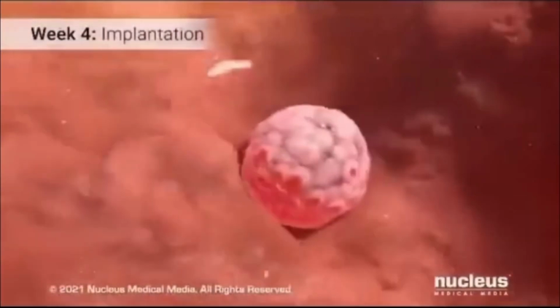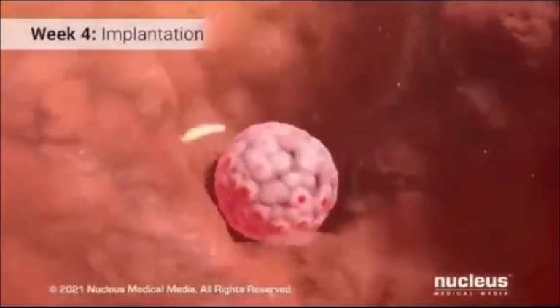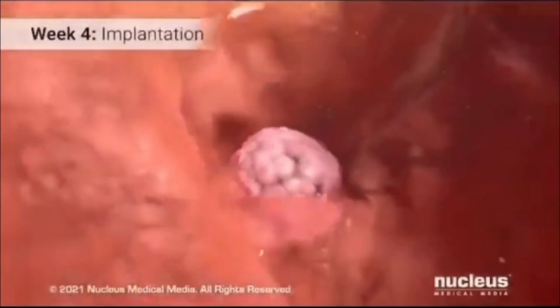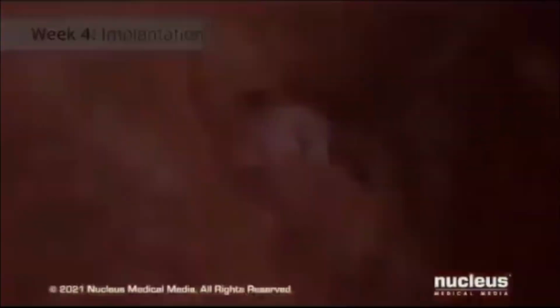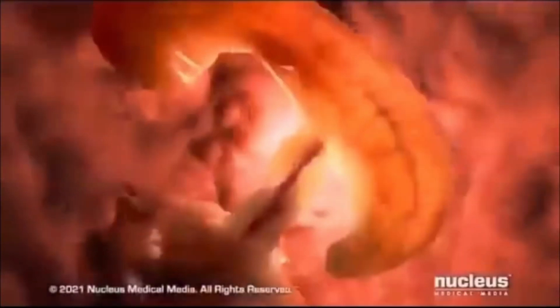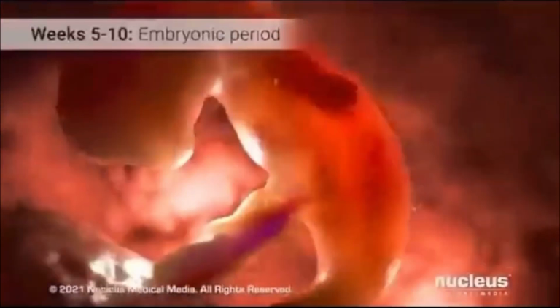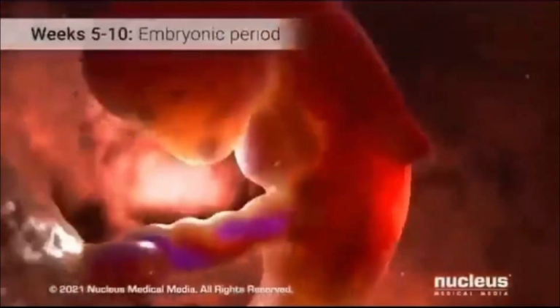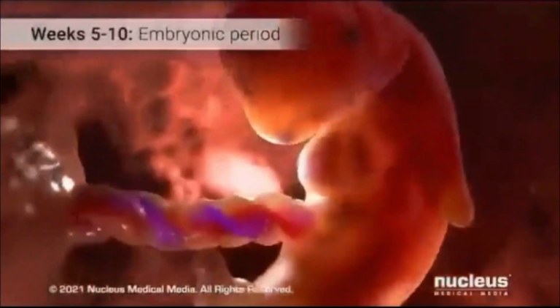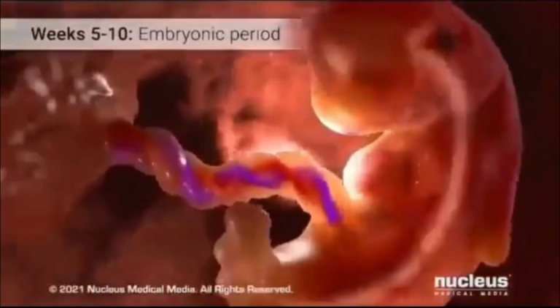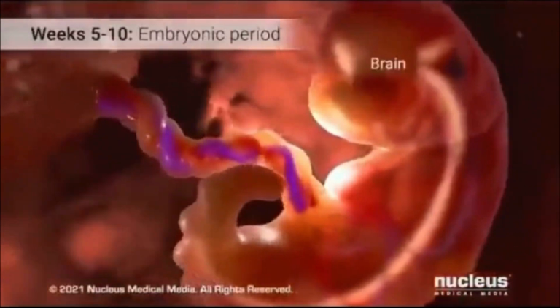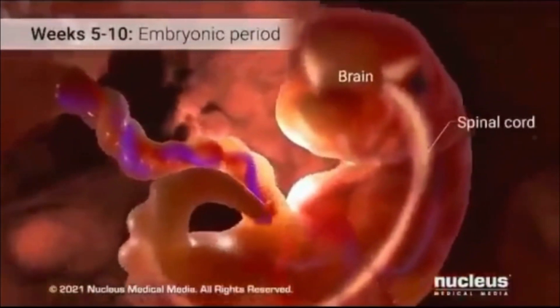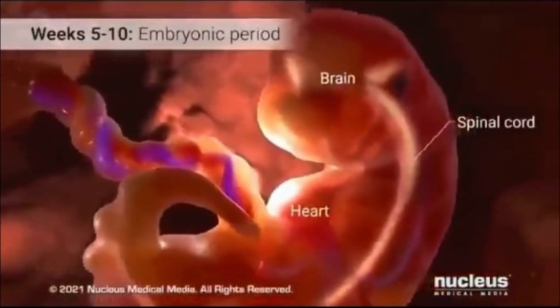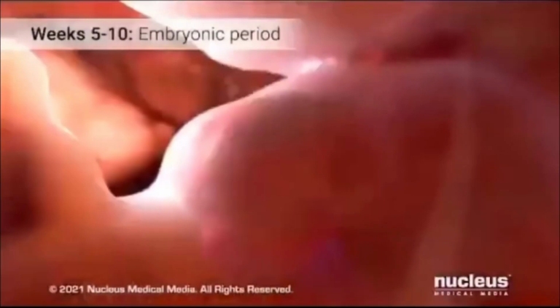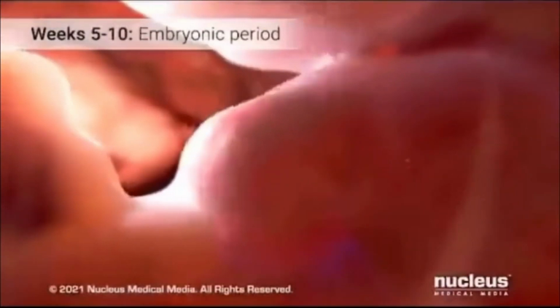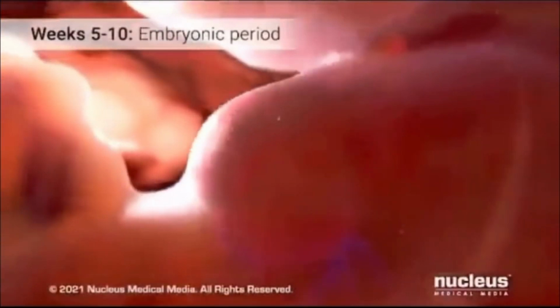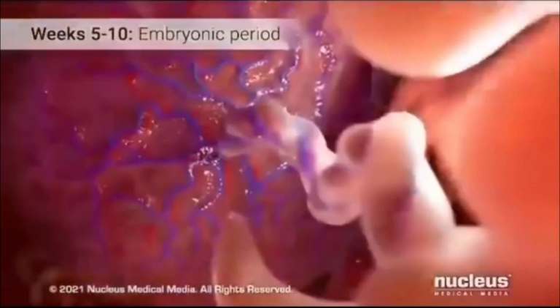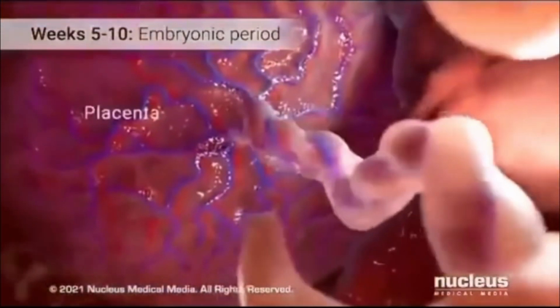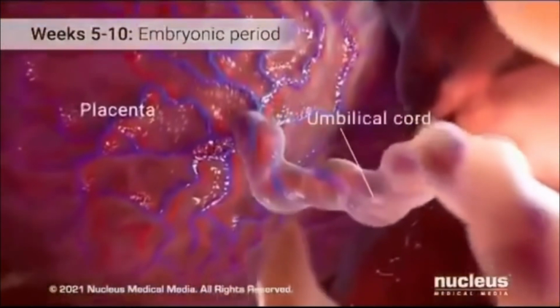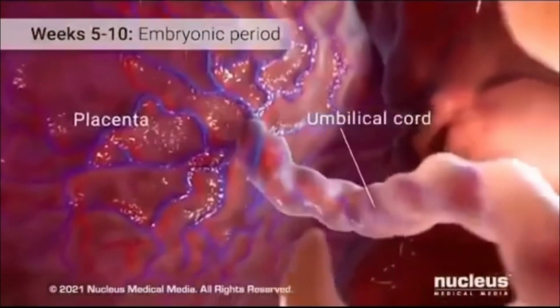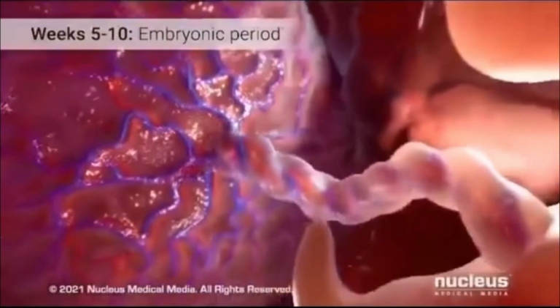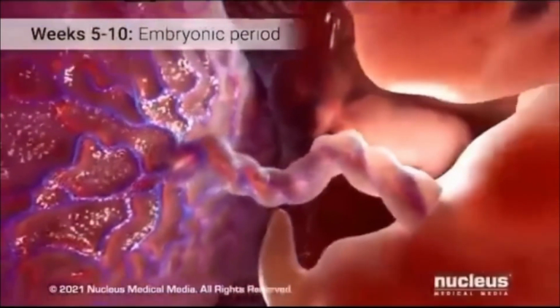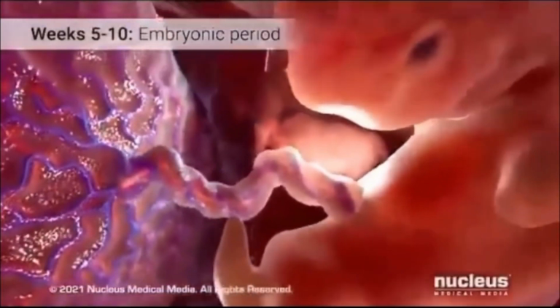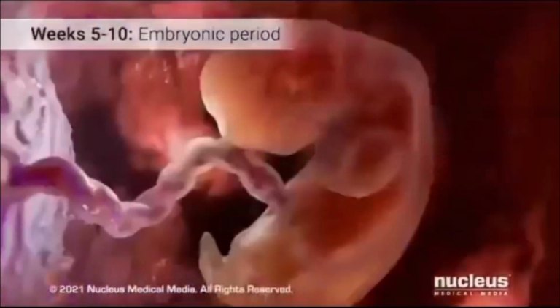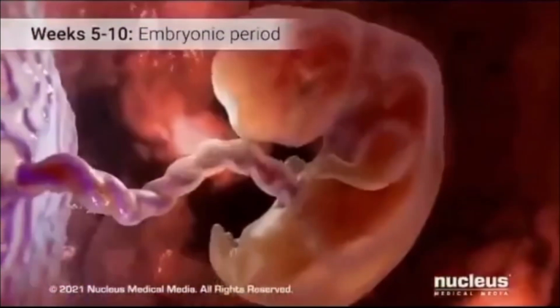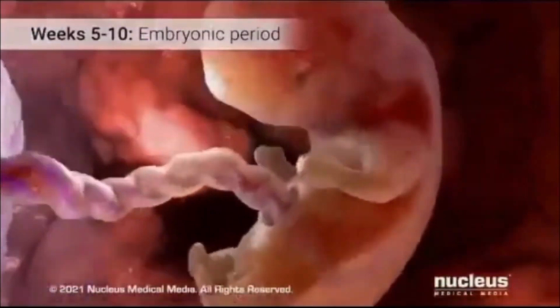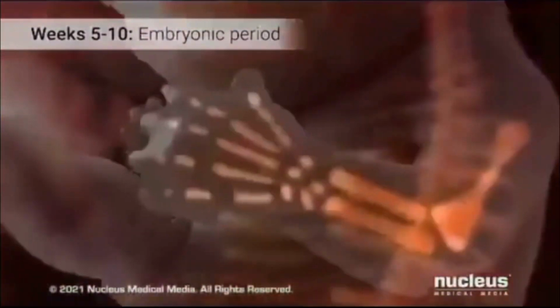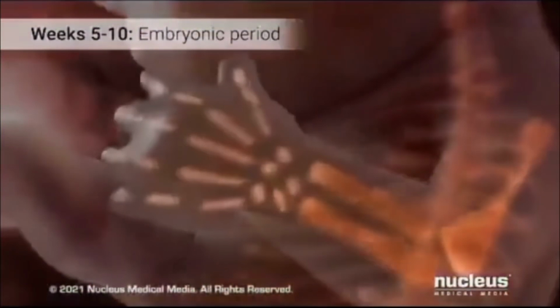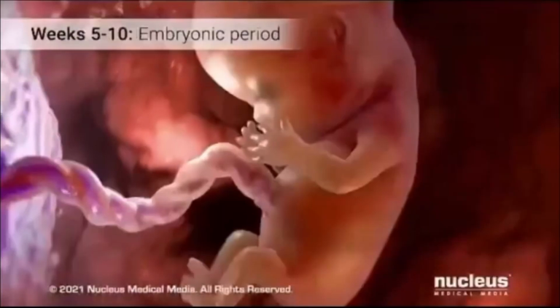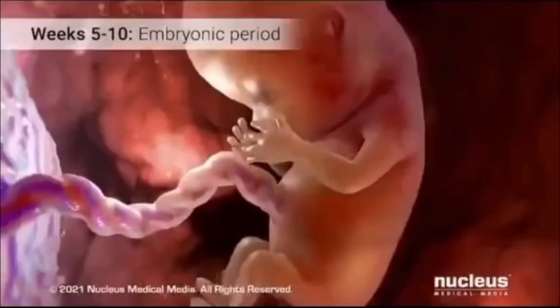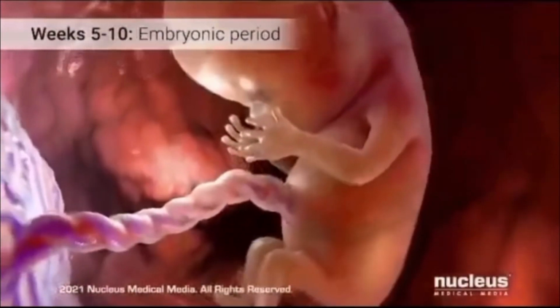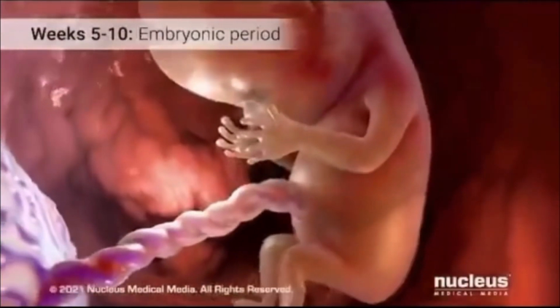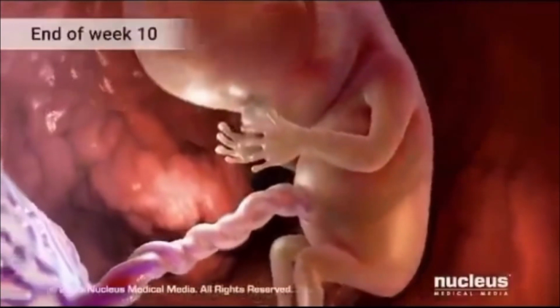Around week 9, a pivotal transition occurs: the embryo becomes a fetus. This marks the conclusion of the embryonic period and the onset of the fetal period, extending until birth.